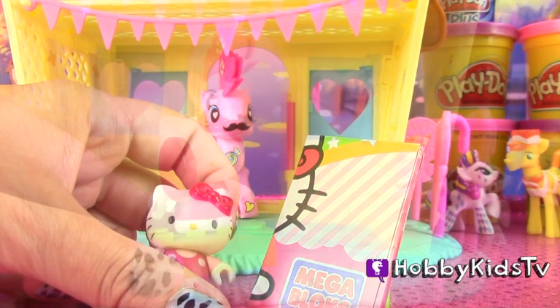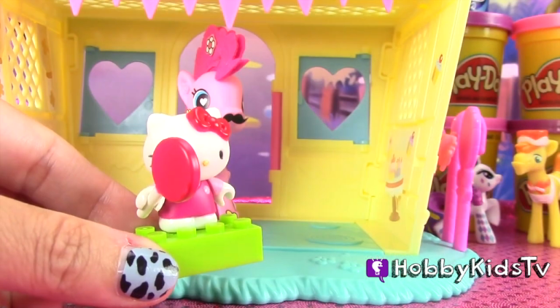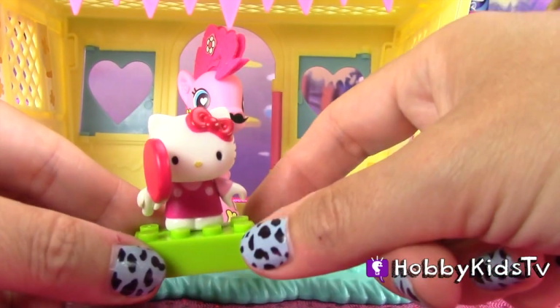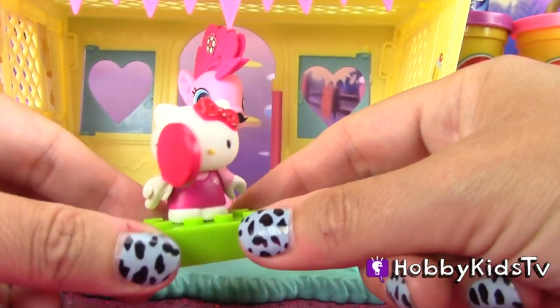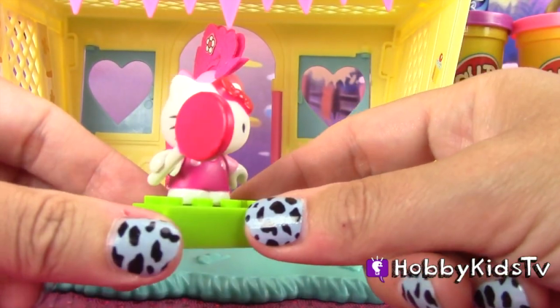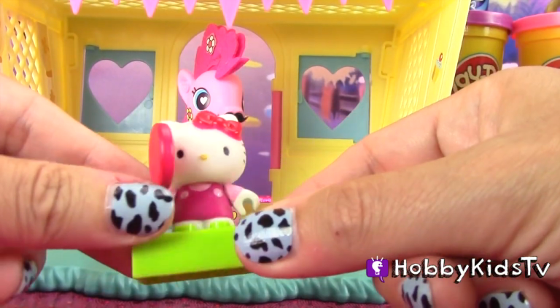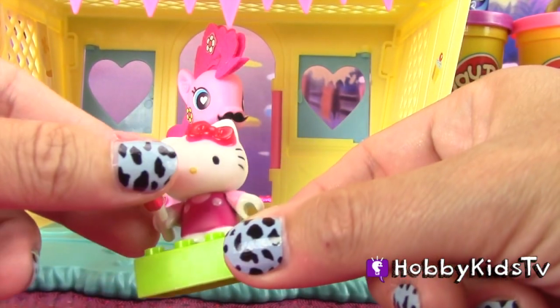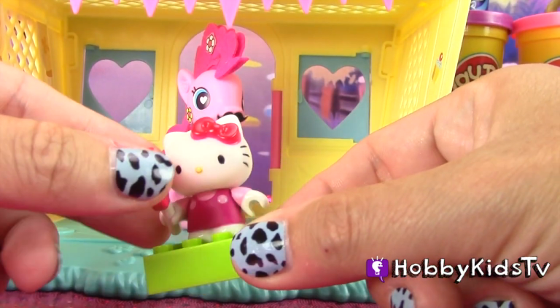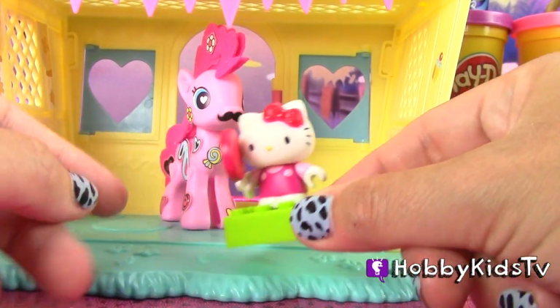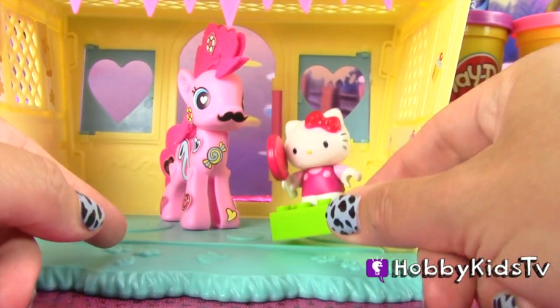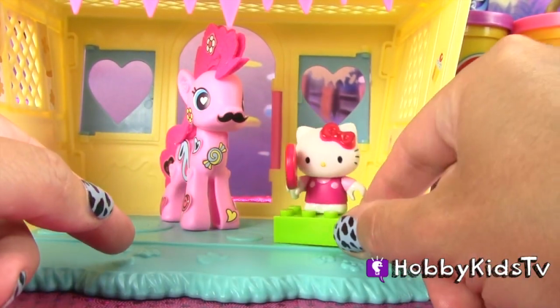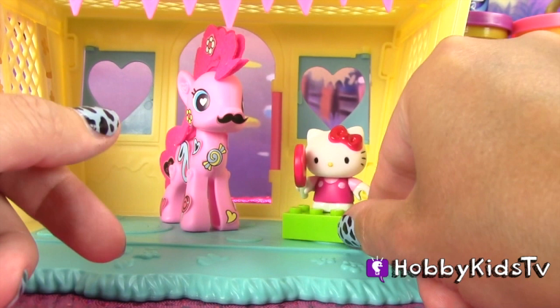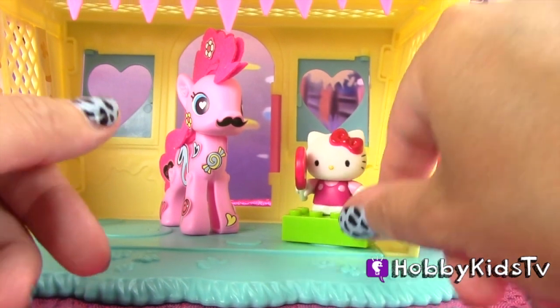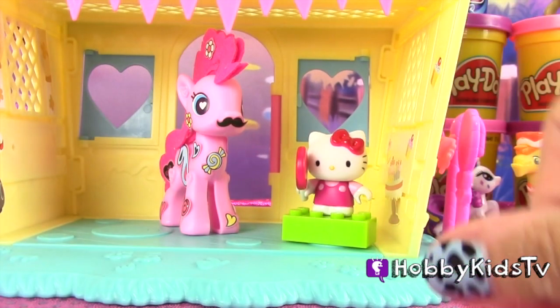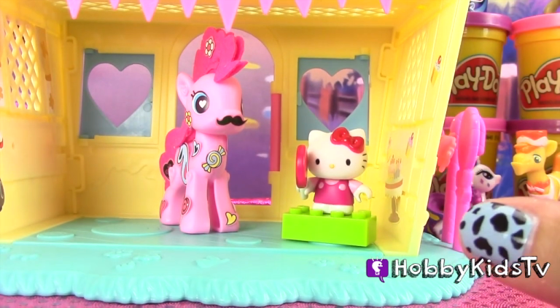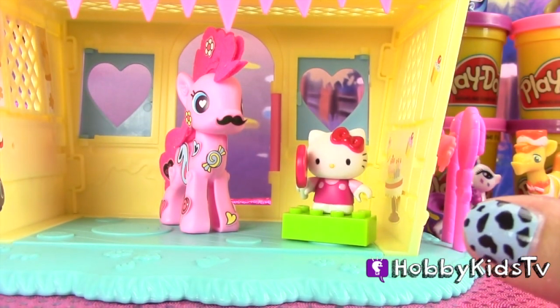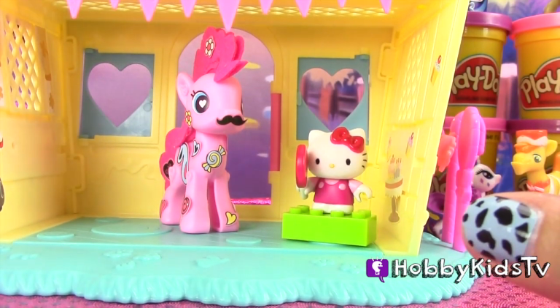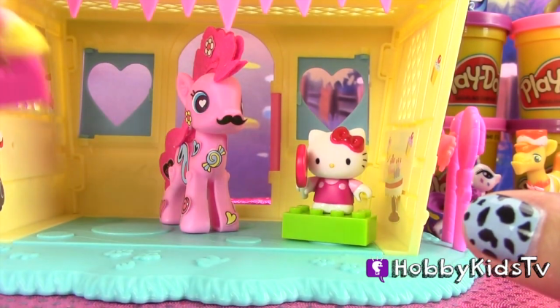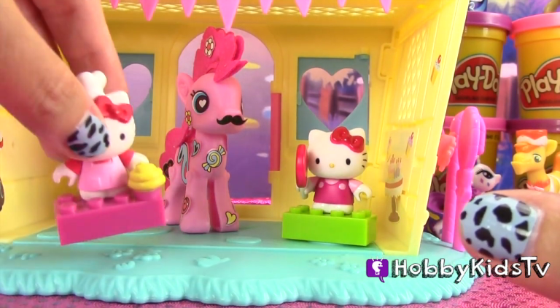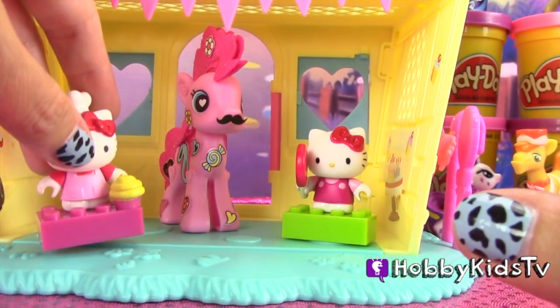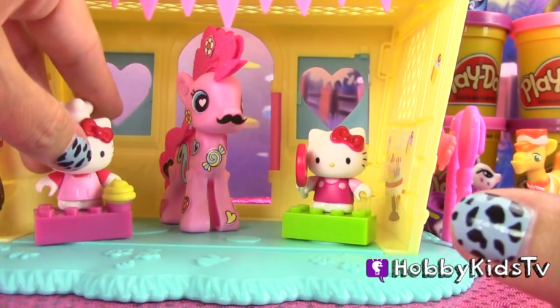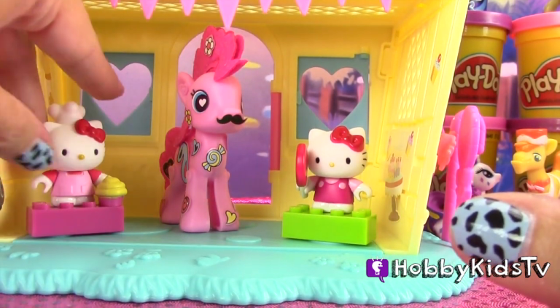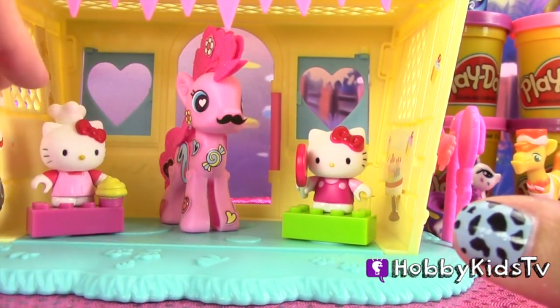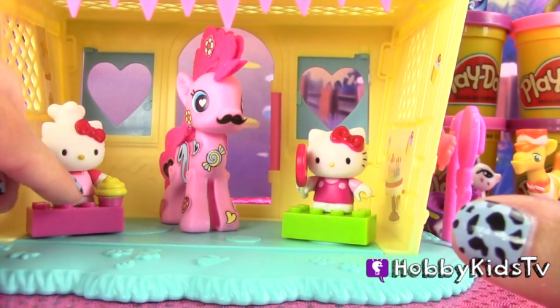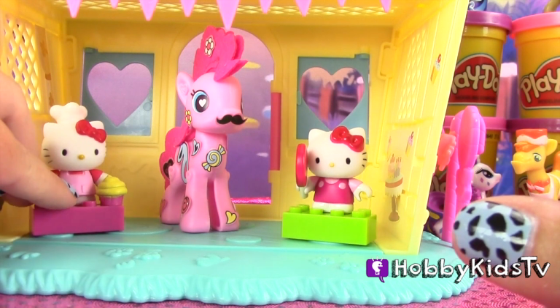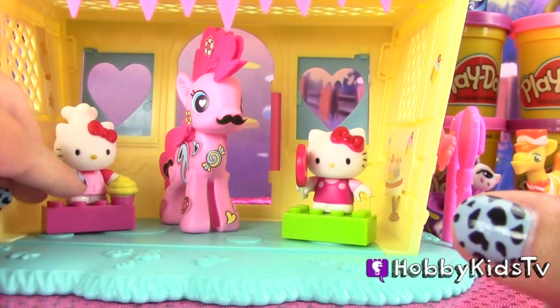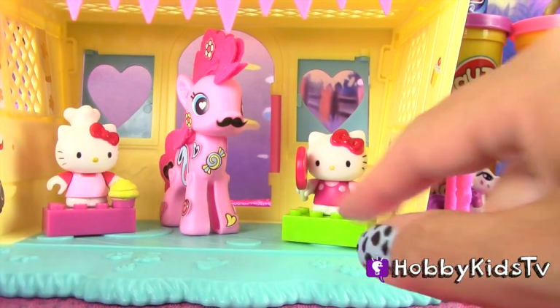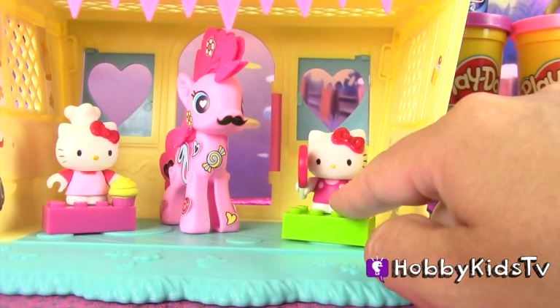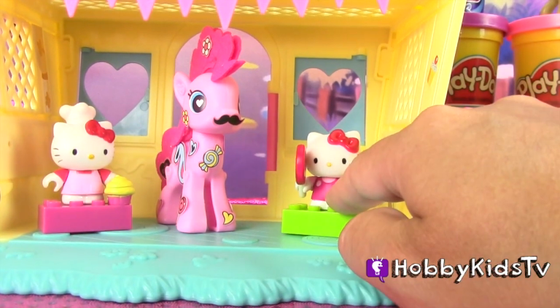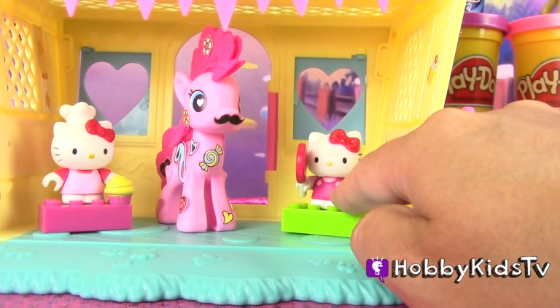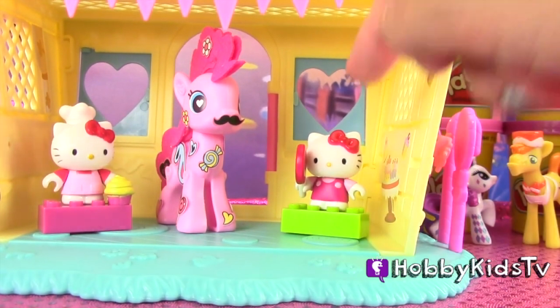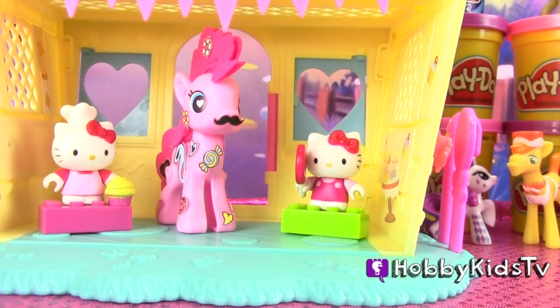That's pretty cute. Hello Kitty's holding a lollipop. Perfect. We'll put Baker Hello Kitty in there too. Let's fill it up with some friends. Friendship is magic.